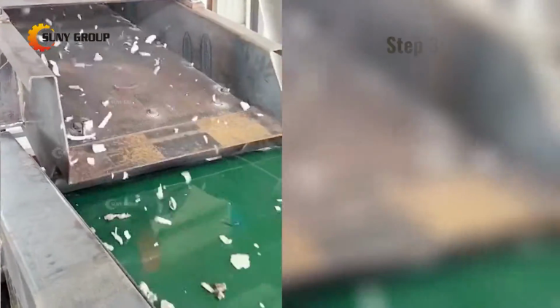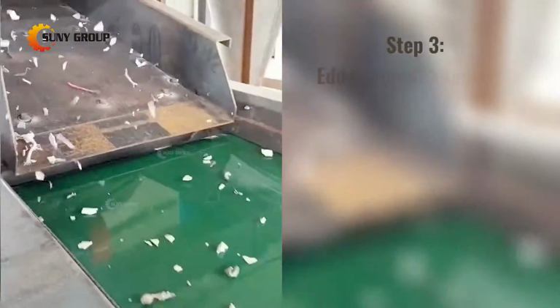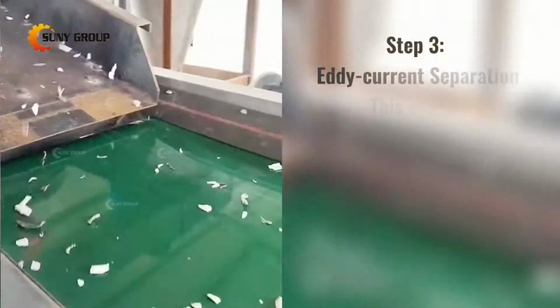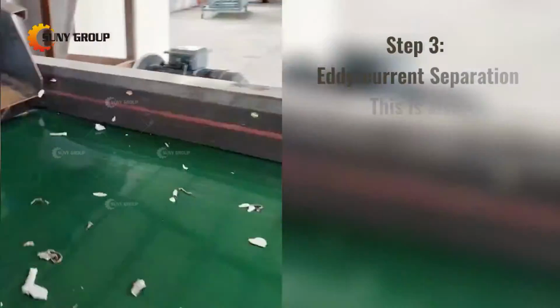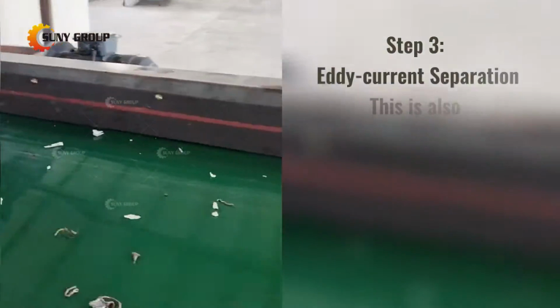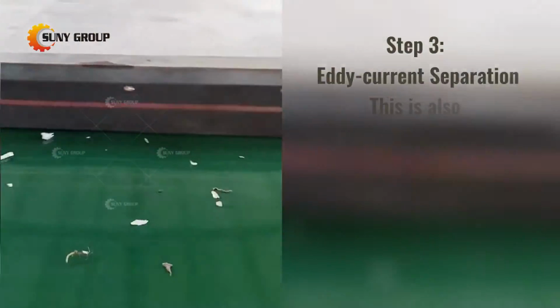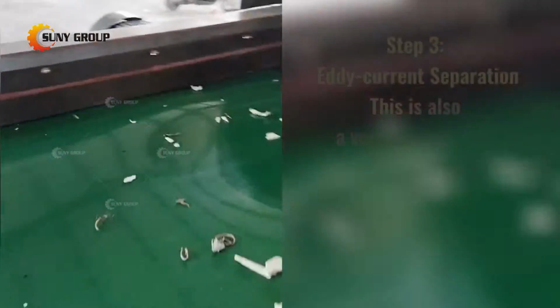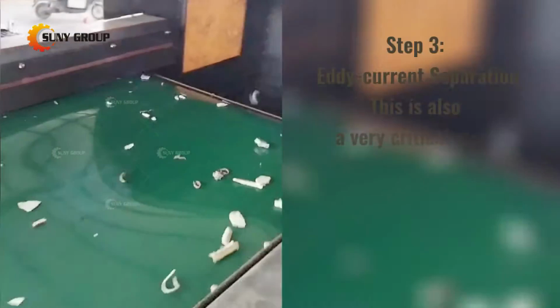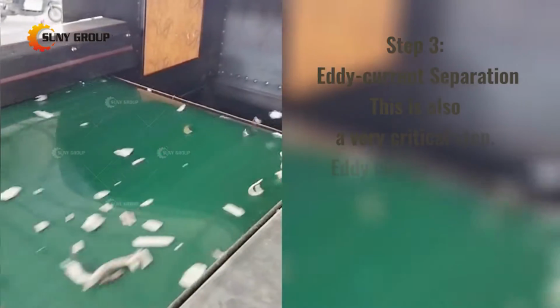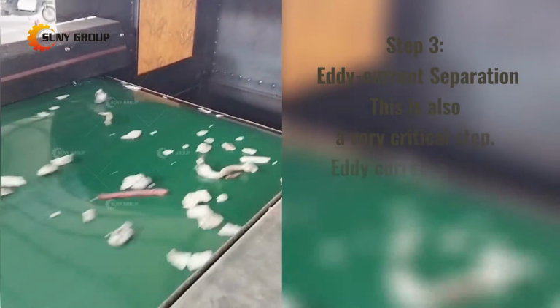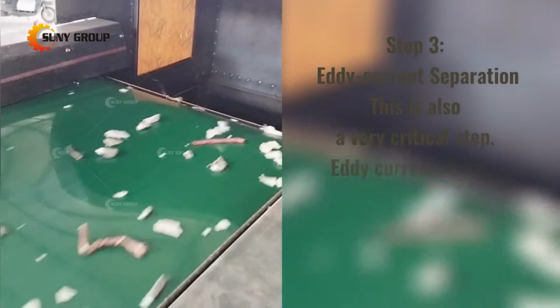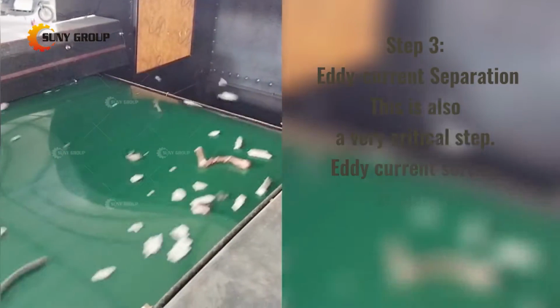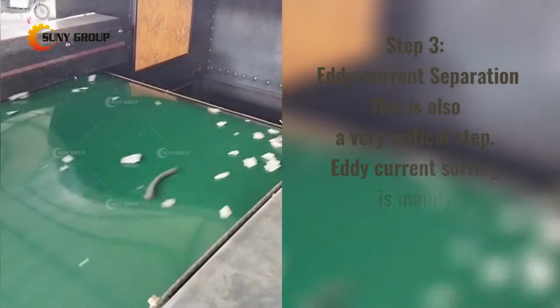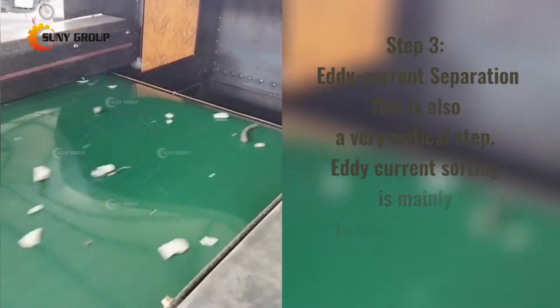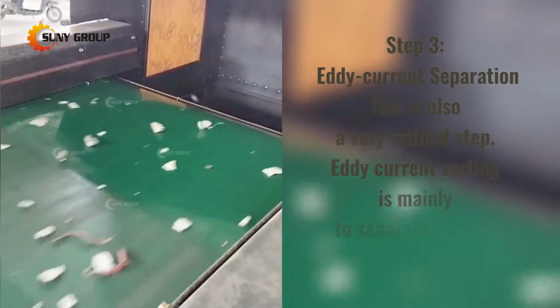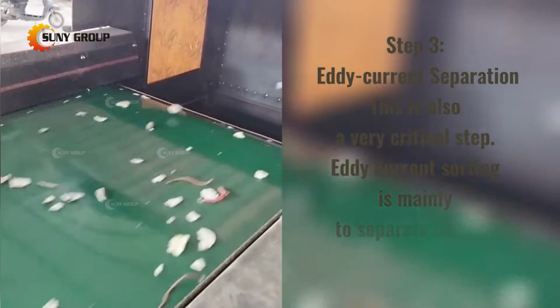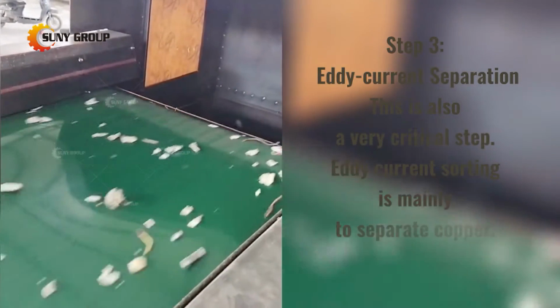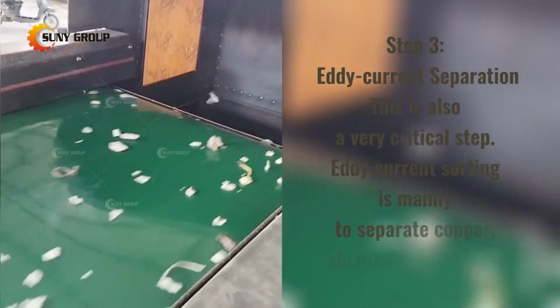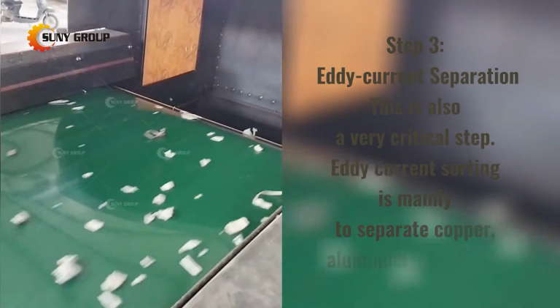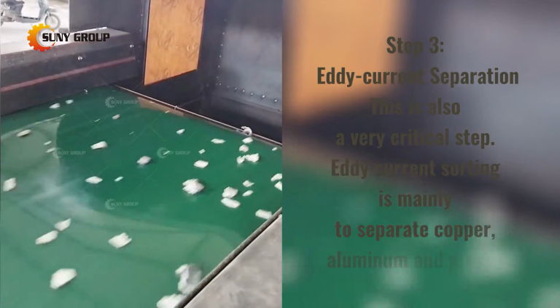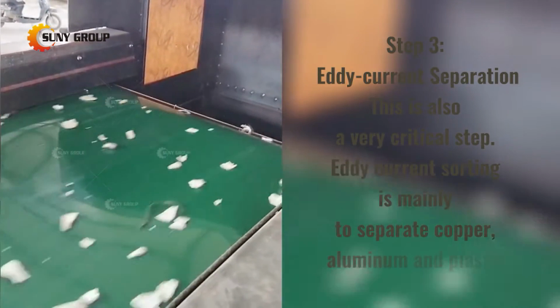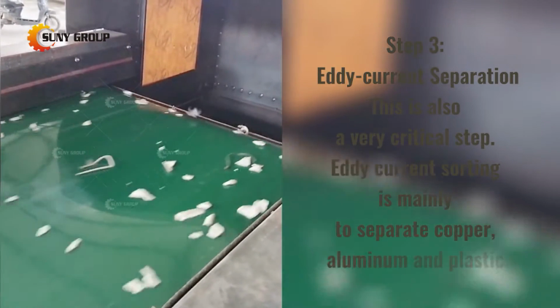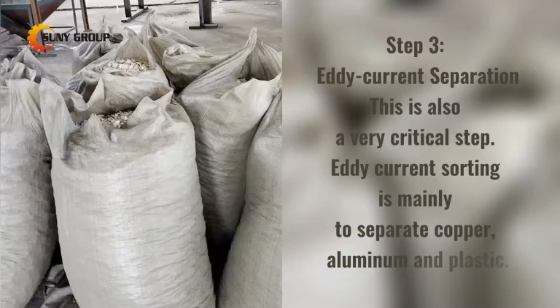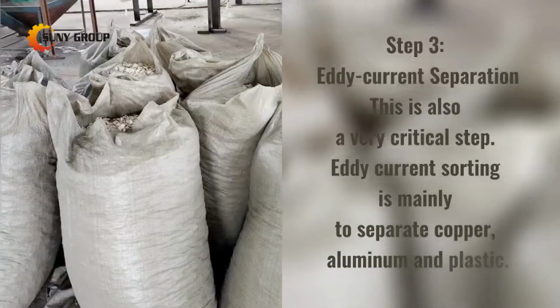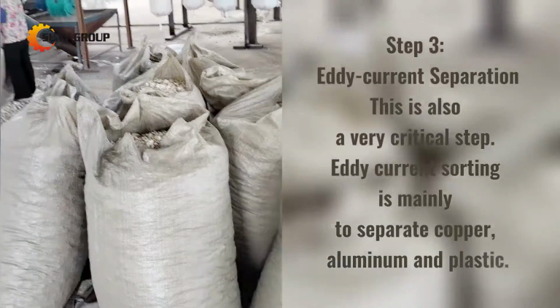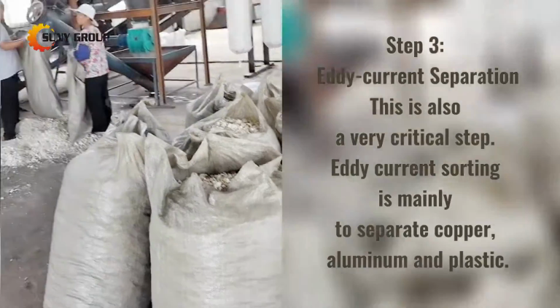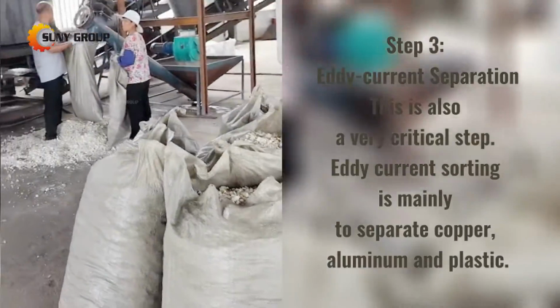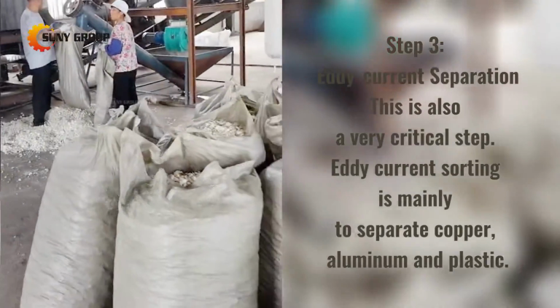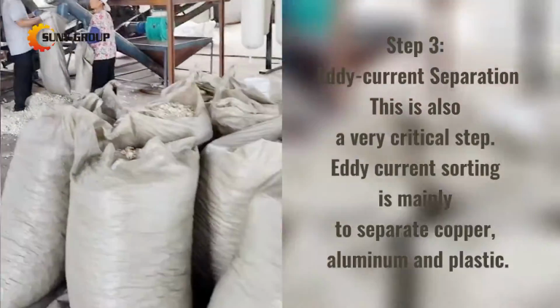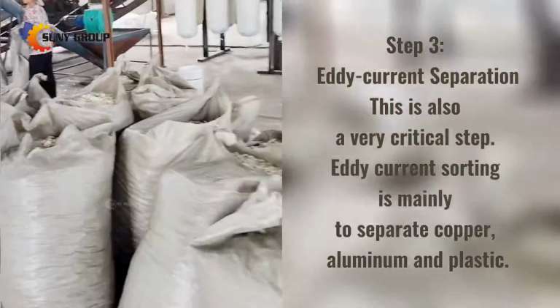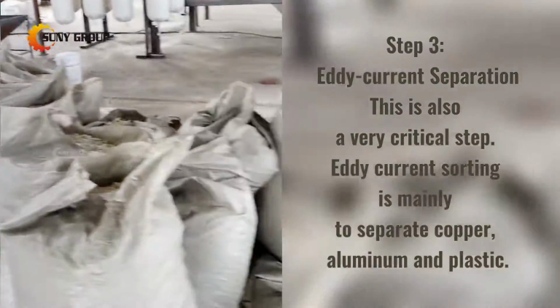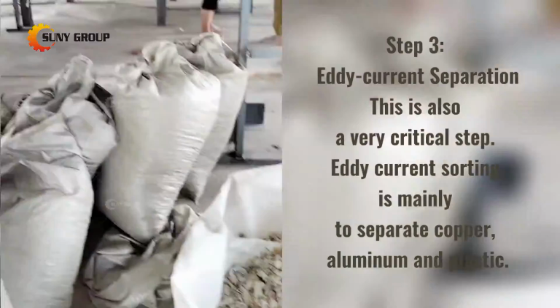Step 3: Eddy Current Separation. This is also a very critical step. Eddy current sorting is mainly used to separate copper, aluminum, and plastic.